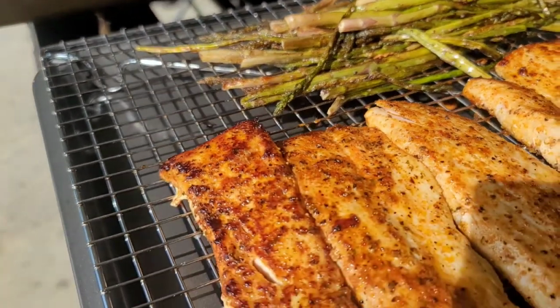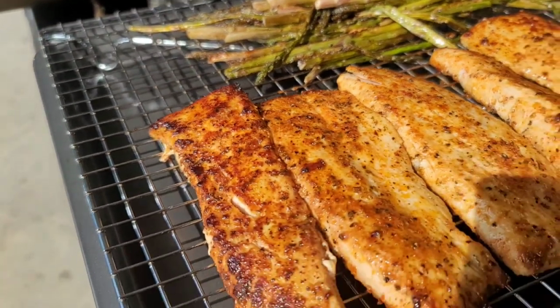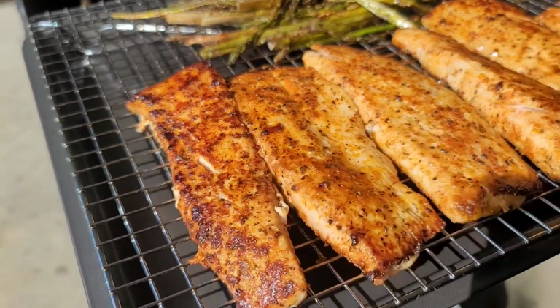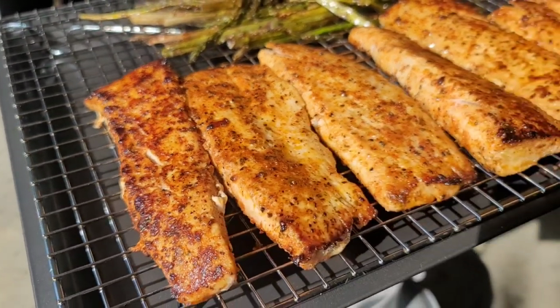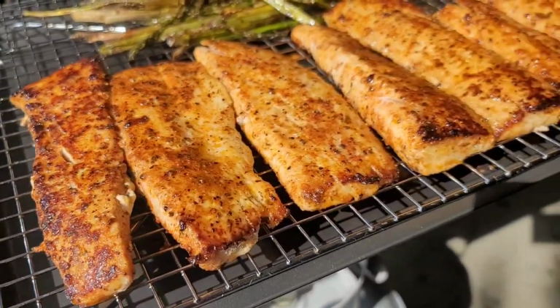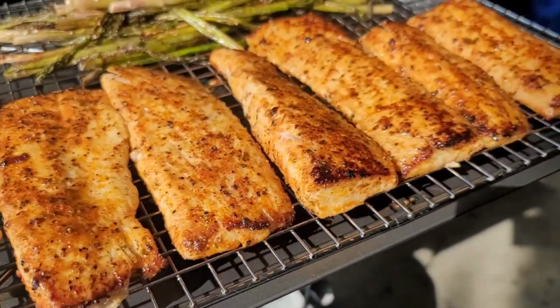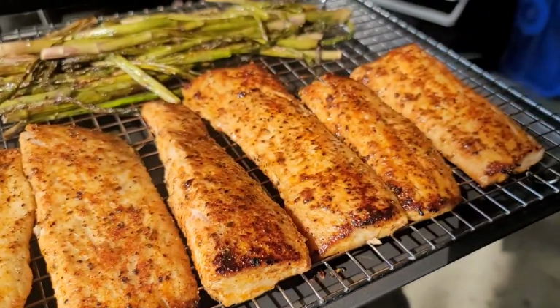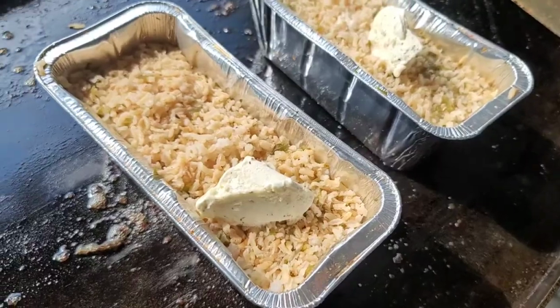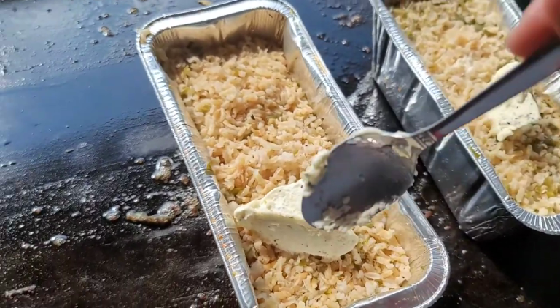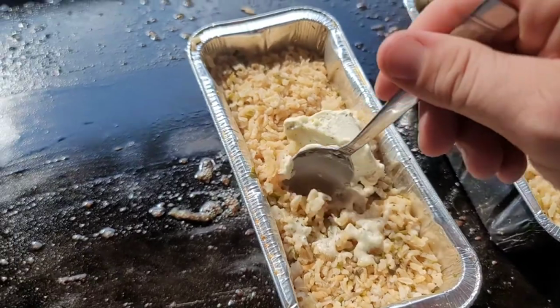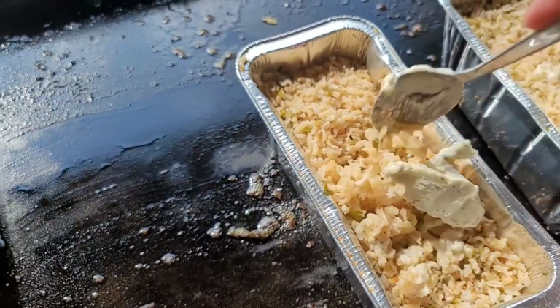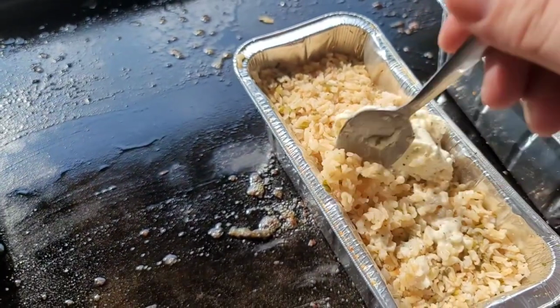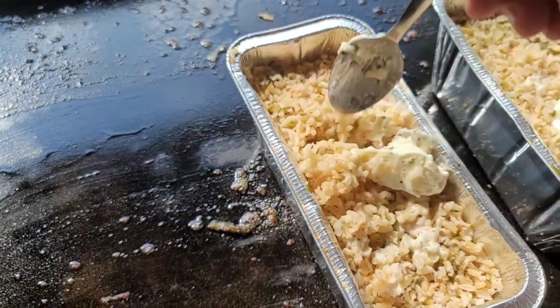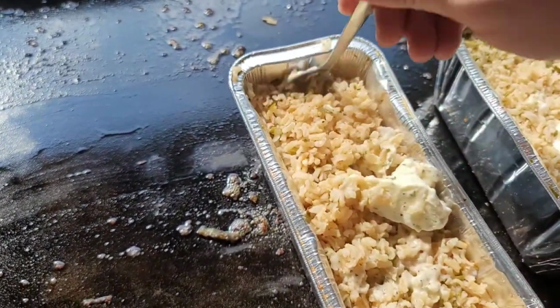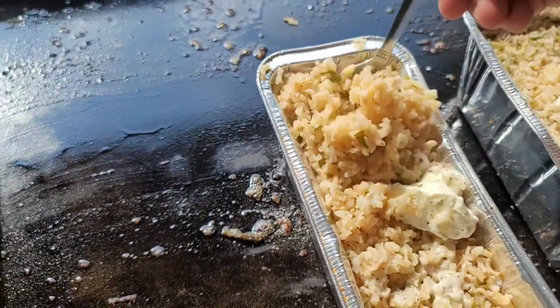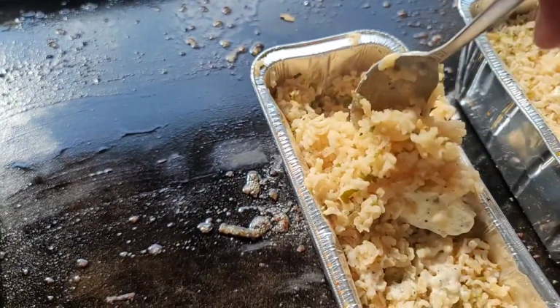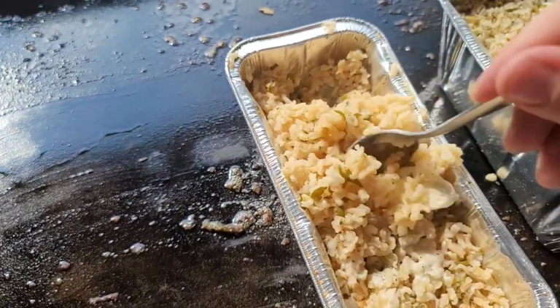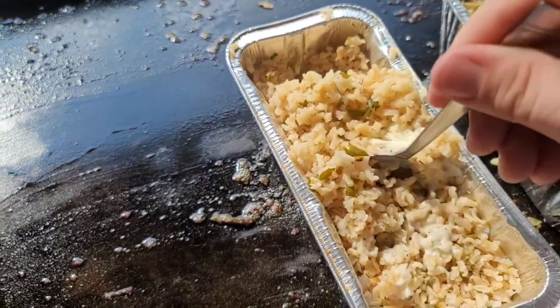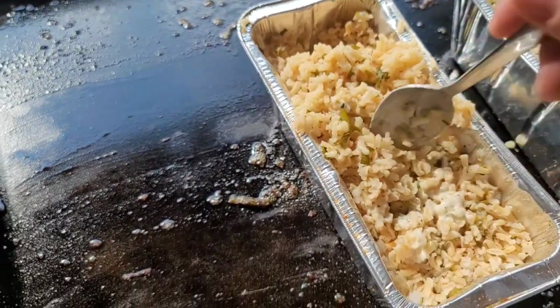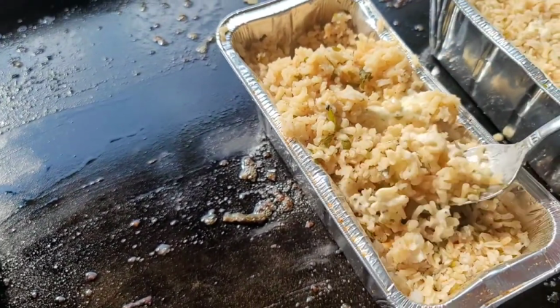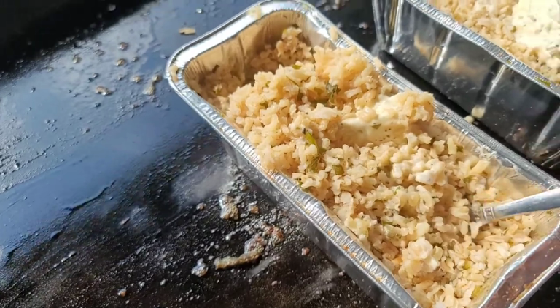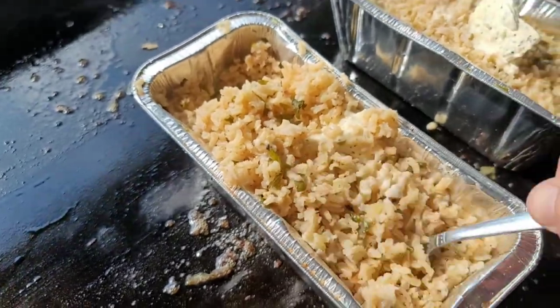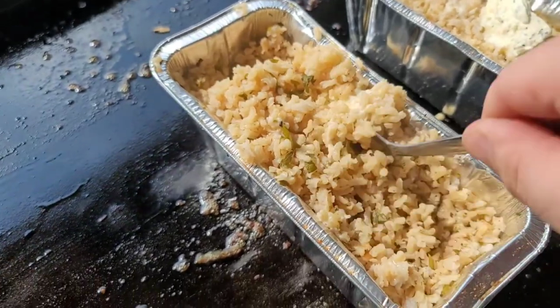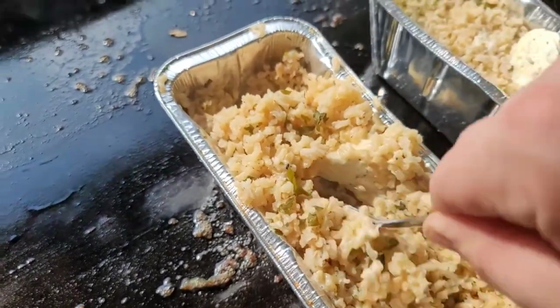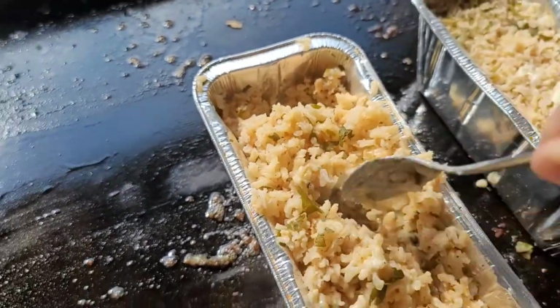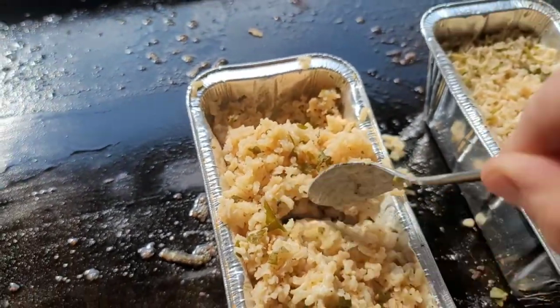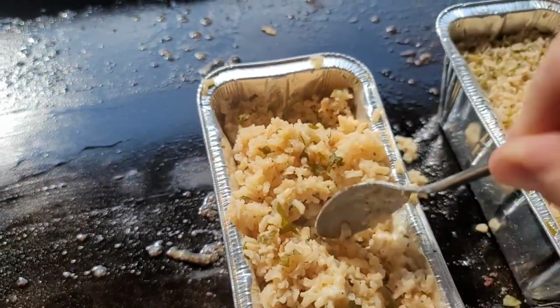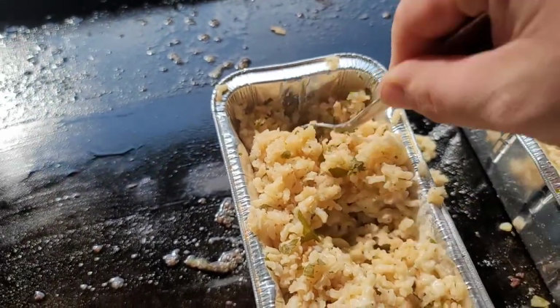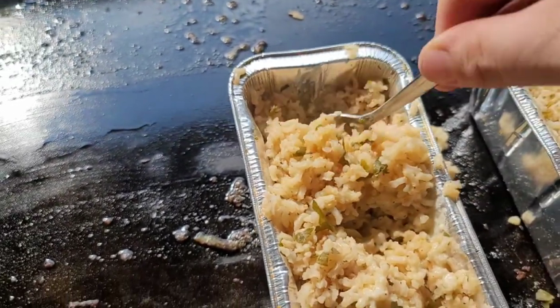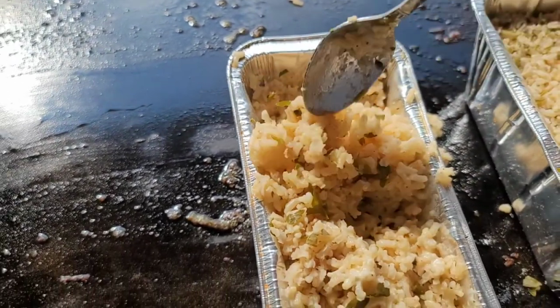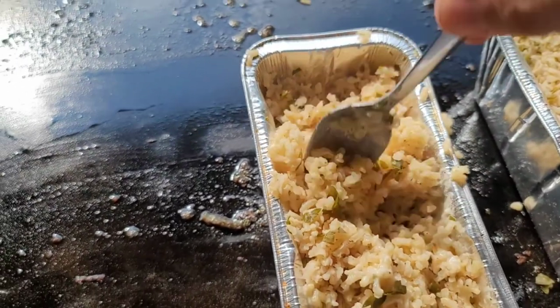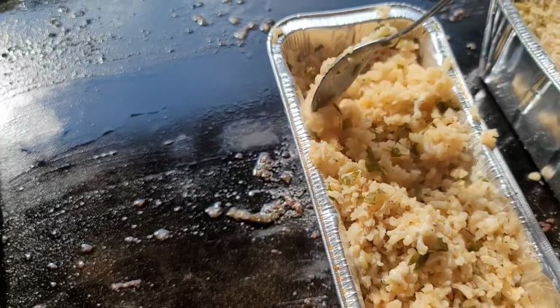Trying to relive this moment — put some of the garlic basil butter in the rice. You've seen all the other seasonings in it, but that butter sets it off a little bit more and adds a lot more moisture to it. Oh my god, it was so good.